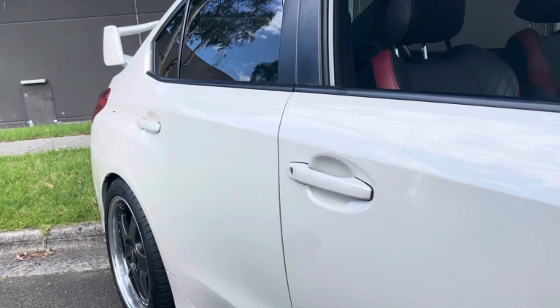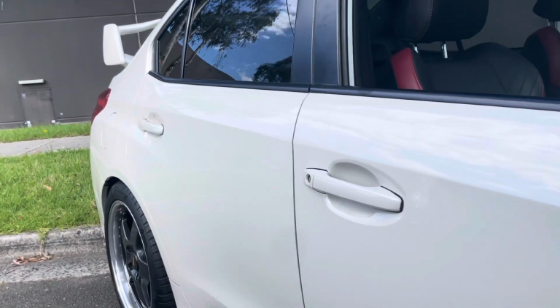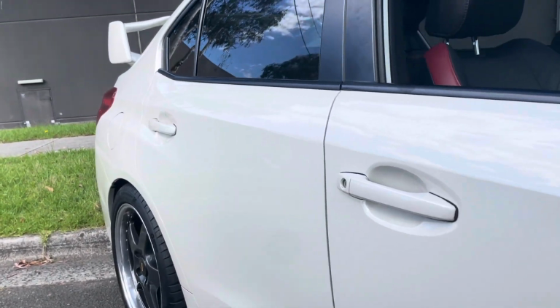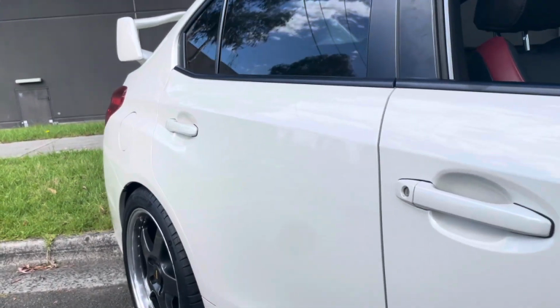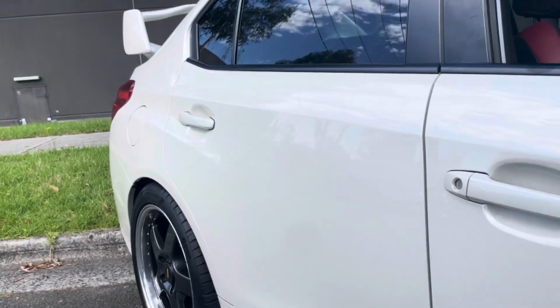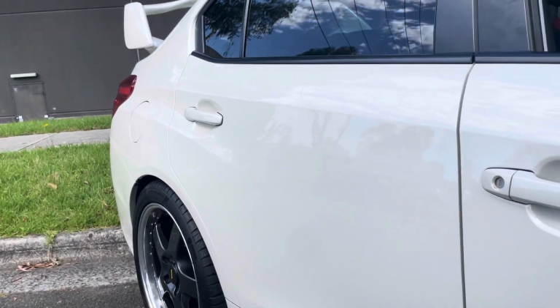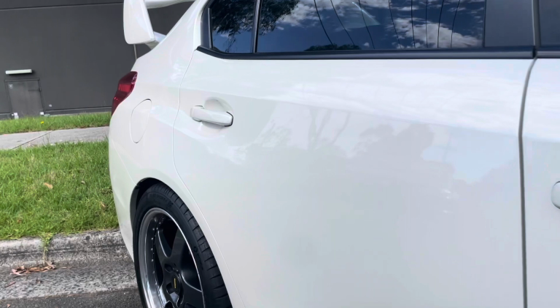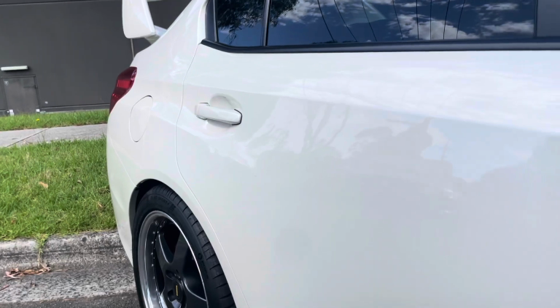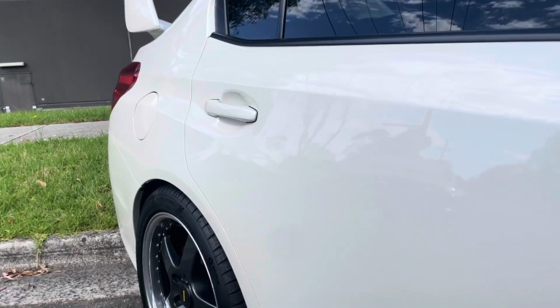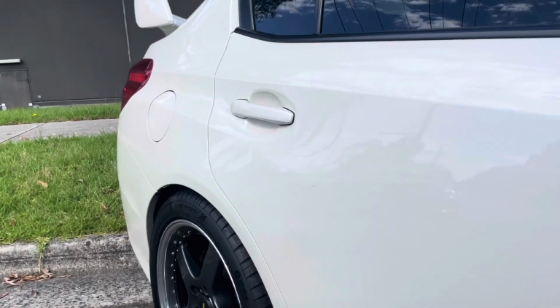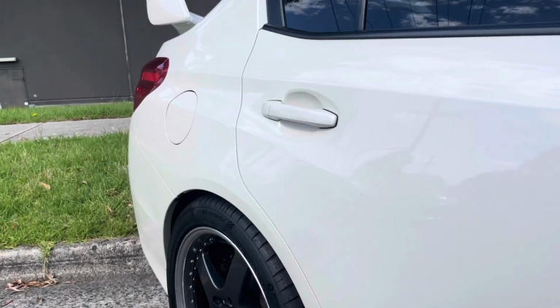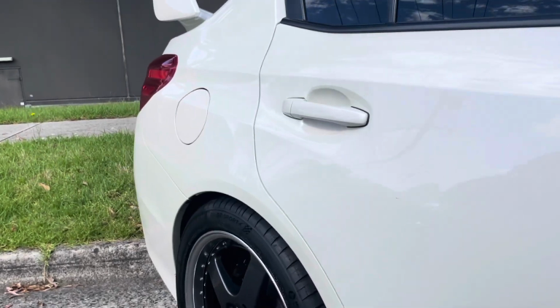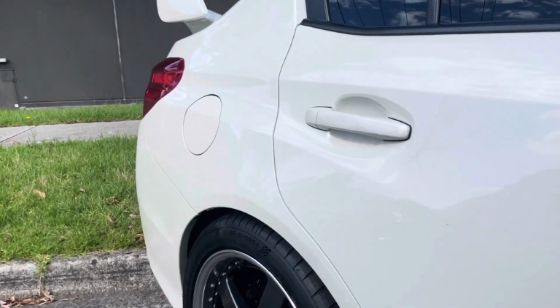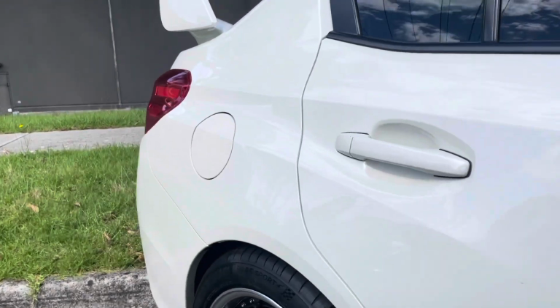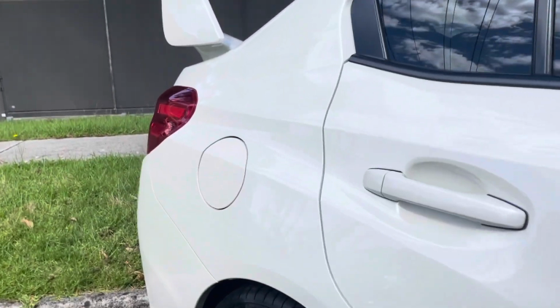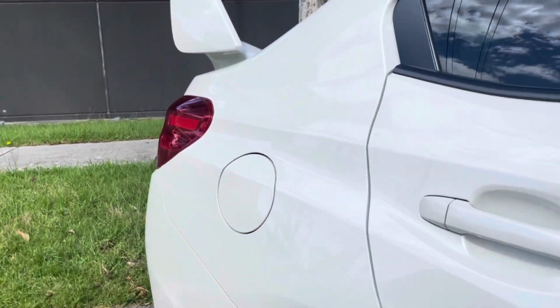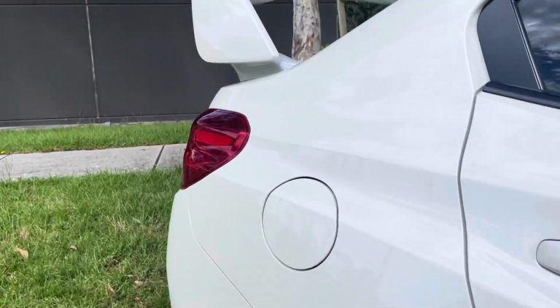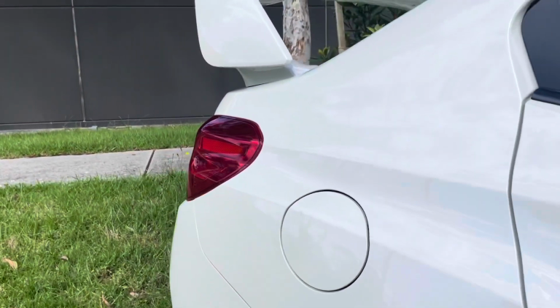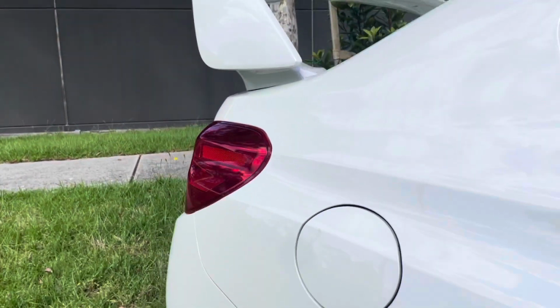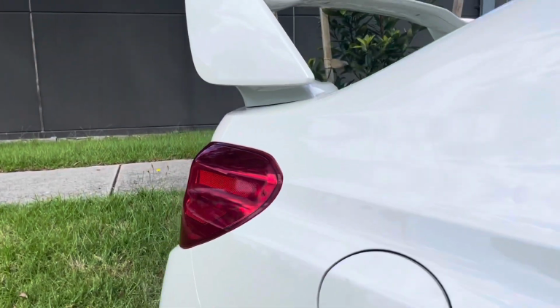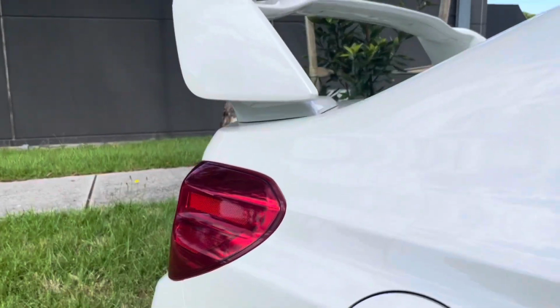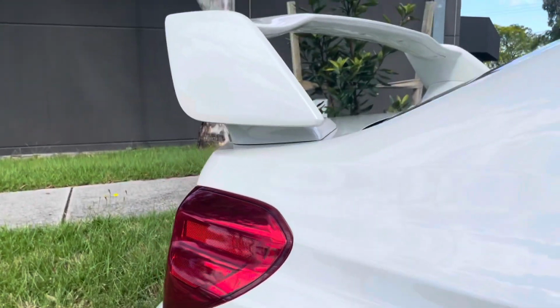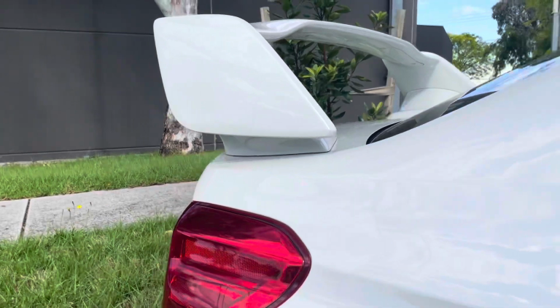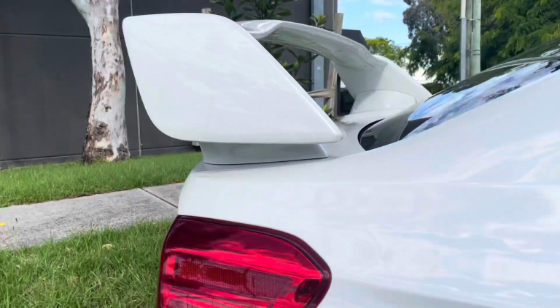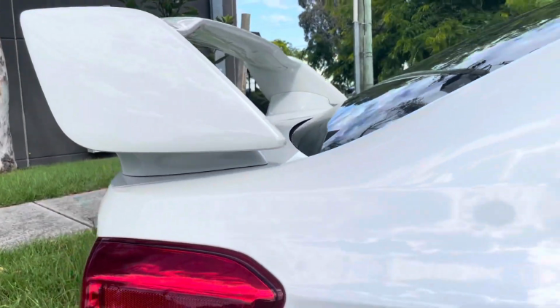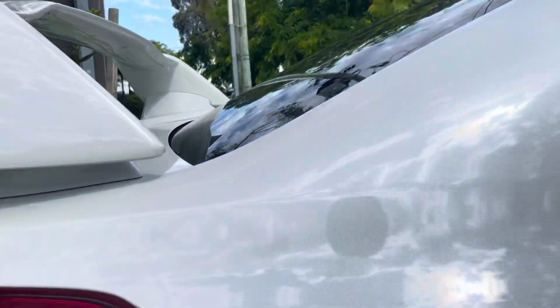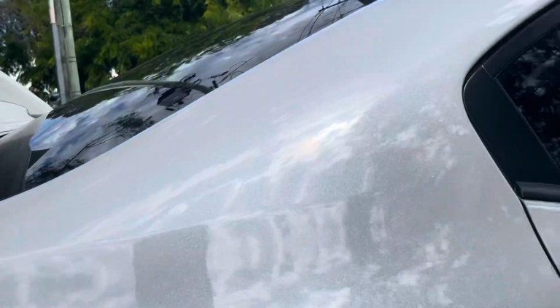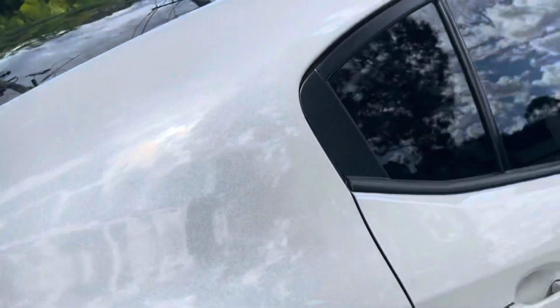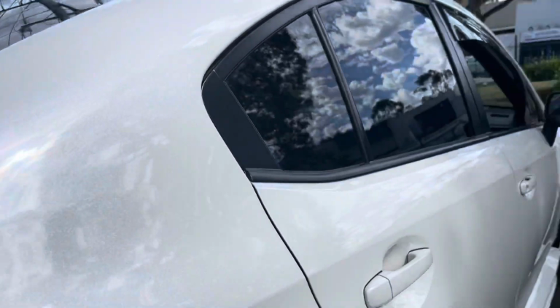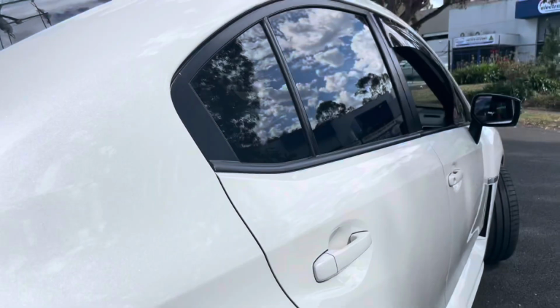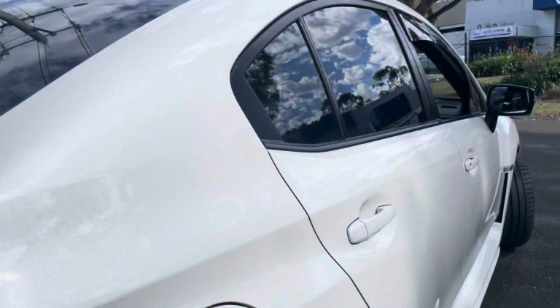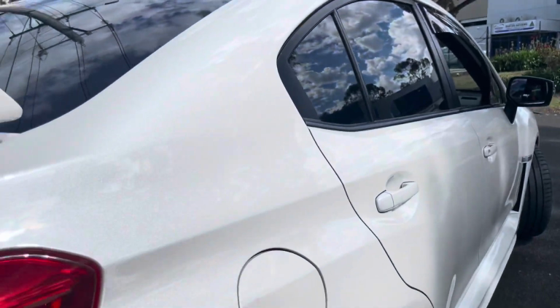You'll see we have the leather trim and the sunroof, and this is fitted with the additional option of the Simmons alloy wheels, which look fantastic and have just recently been put on the vehicle.